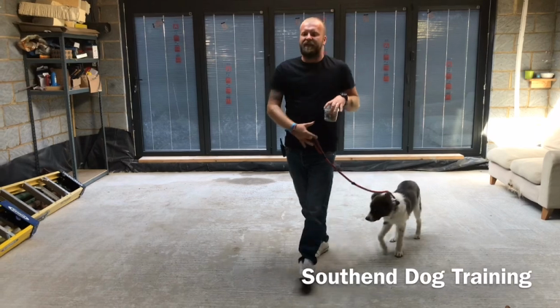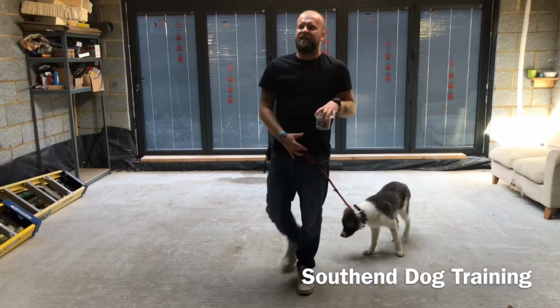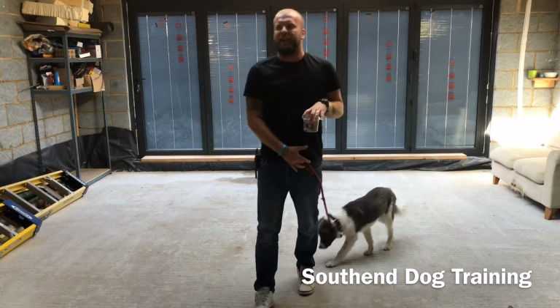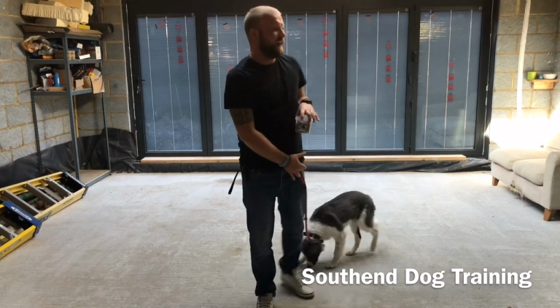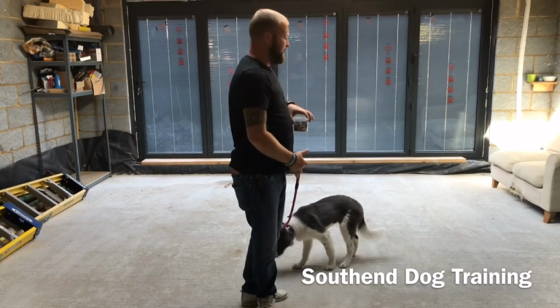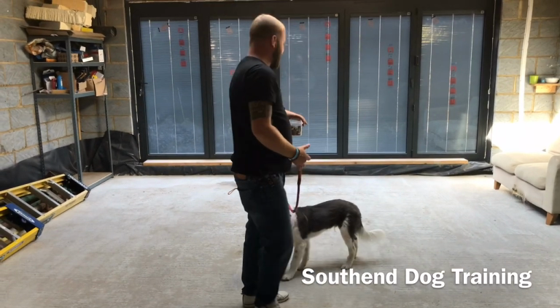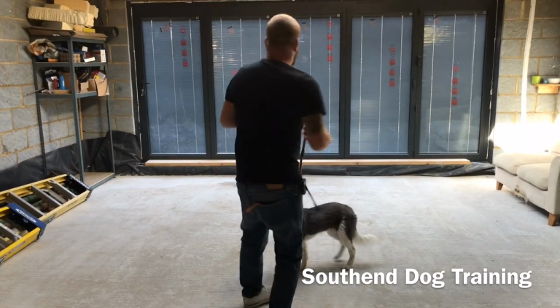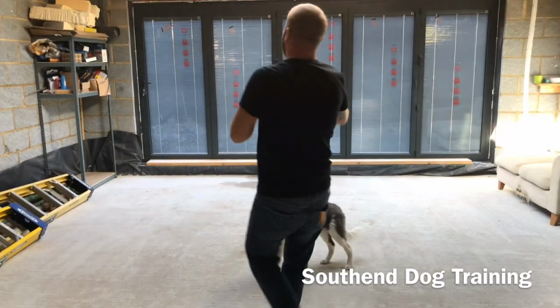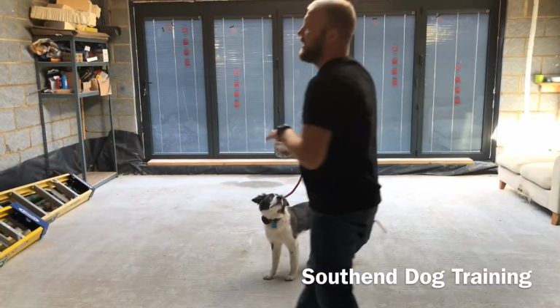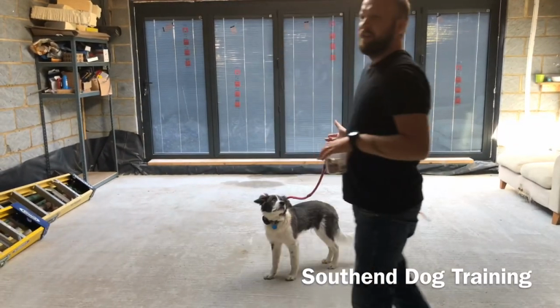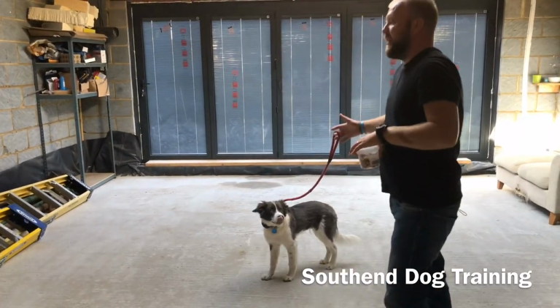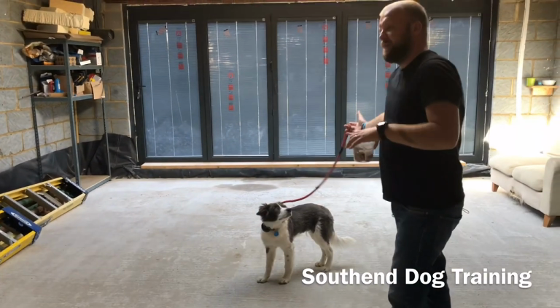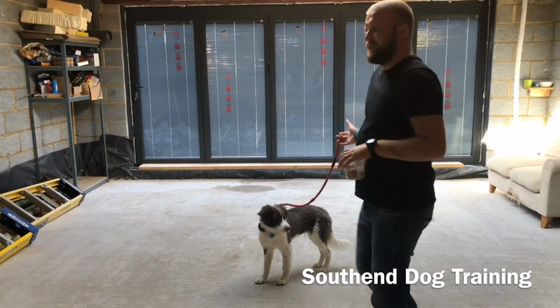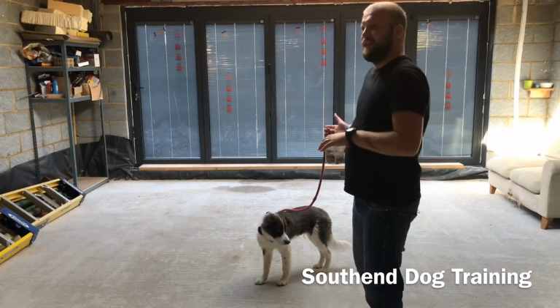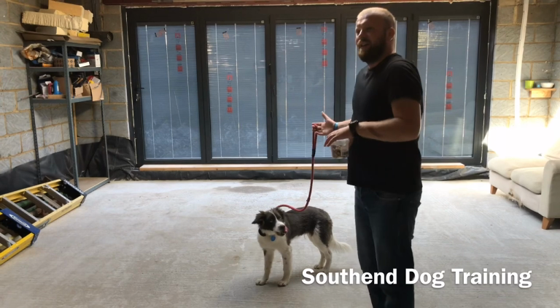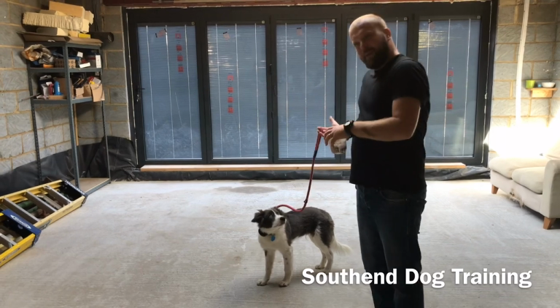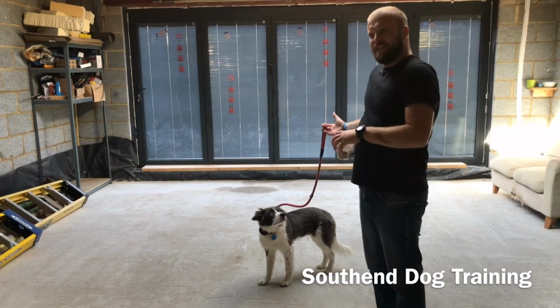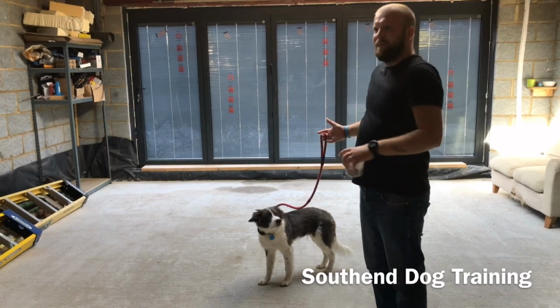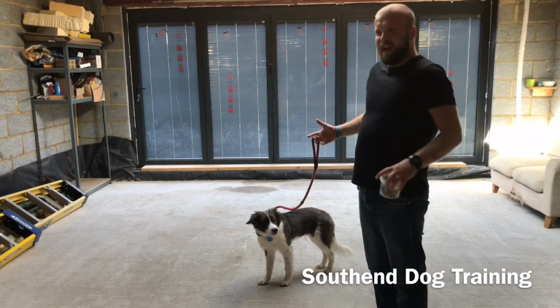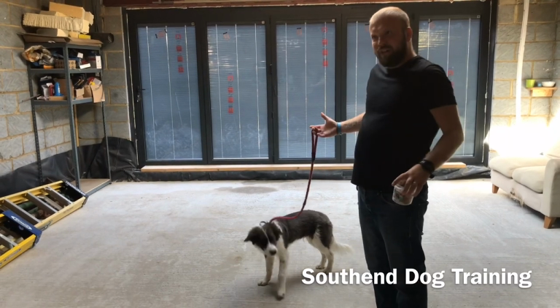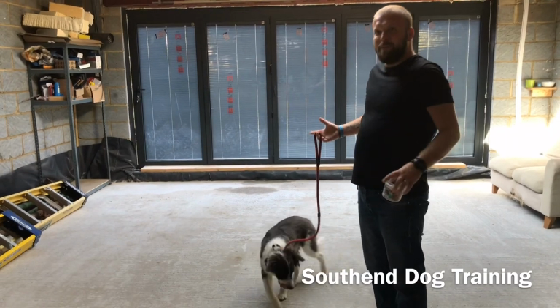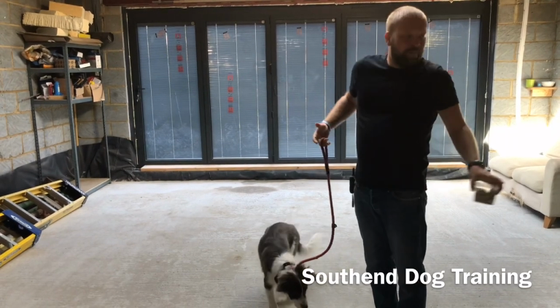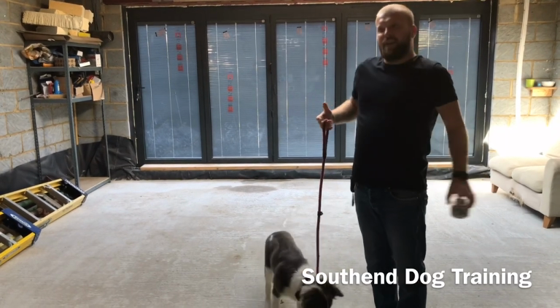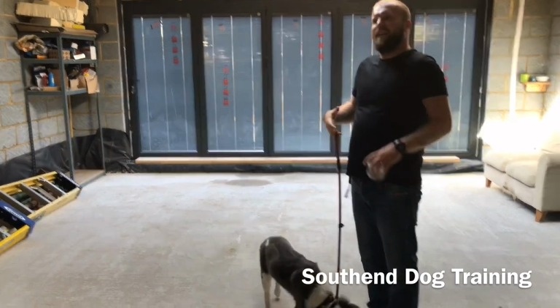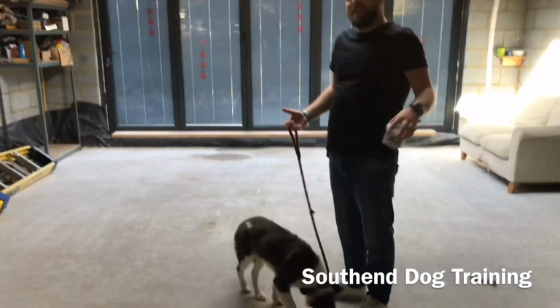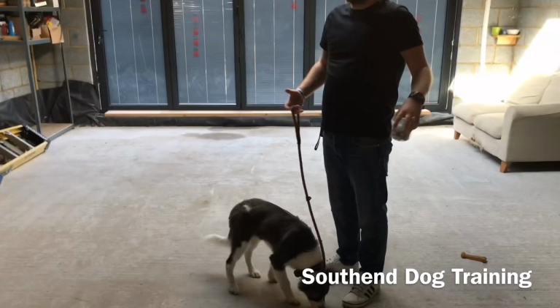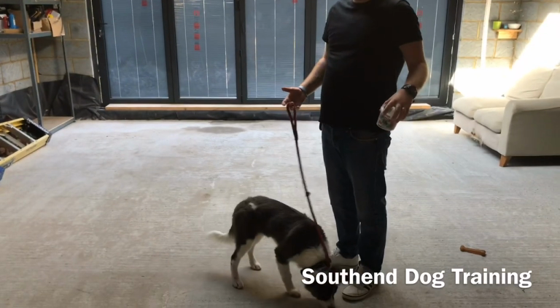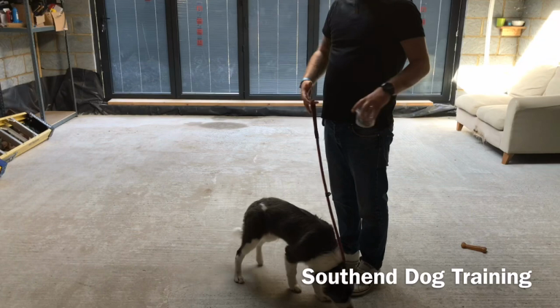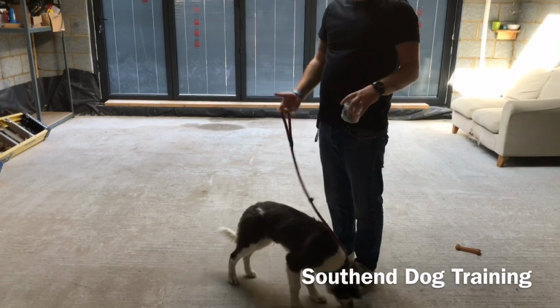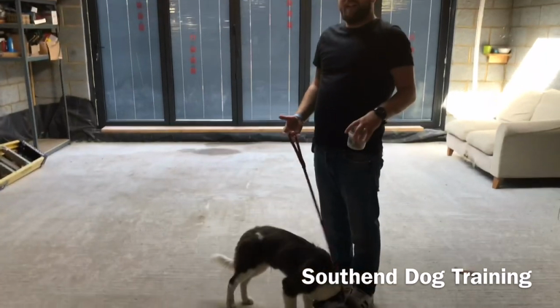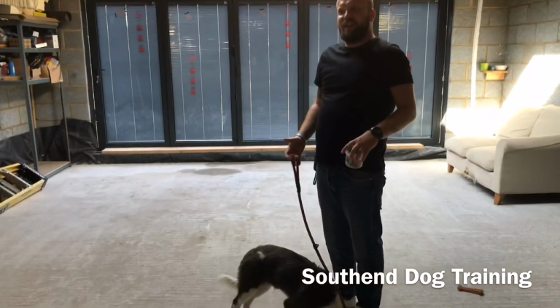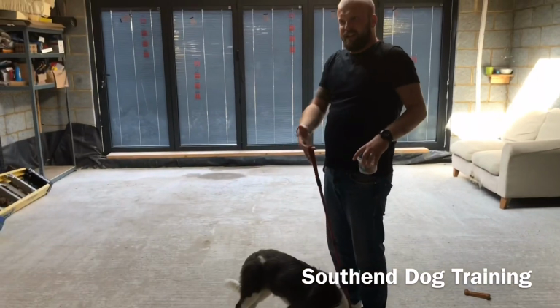You do this for five to ten minutes, he's going to be knackered. Then you take him out in the garden, wait for him to go to the toilet, make a big fuss of him, have a cuddle with him, put him in the crate, let him sleep. When he wakes up, then devise another training session.